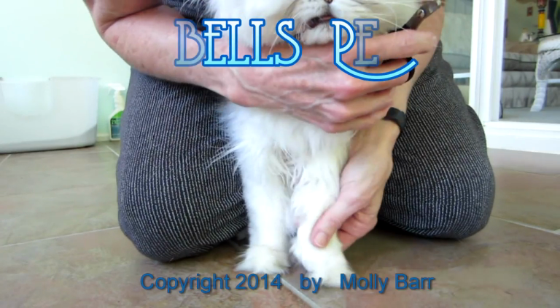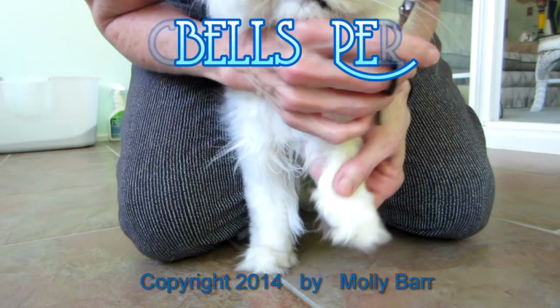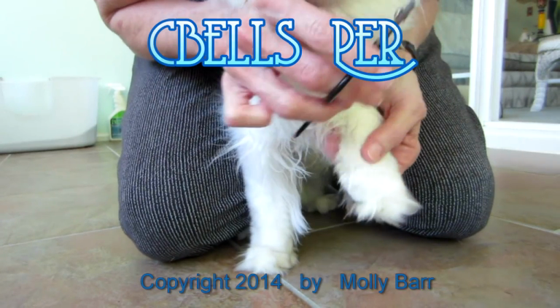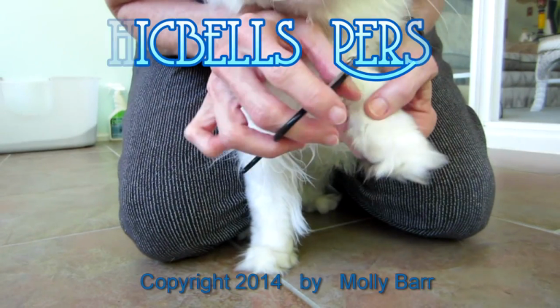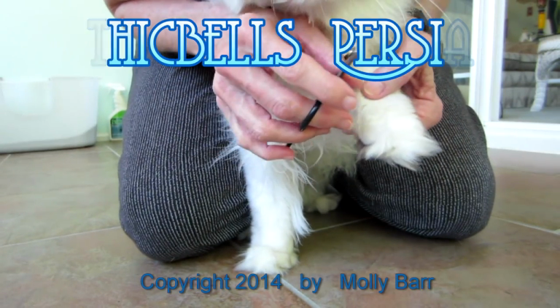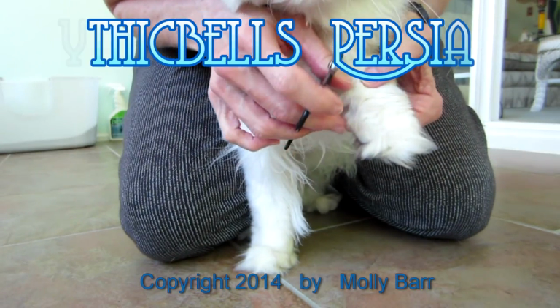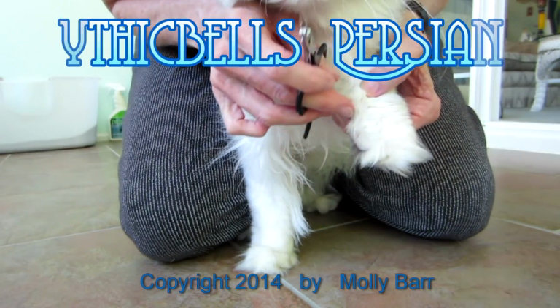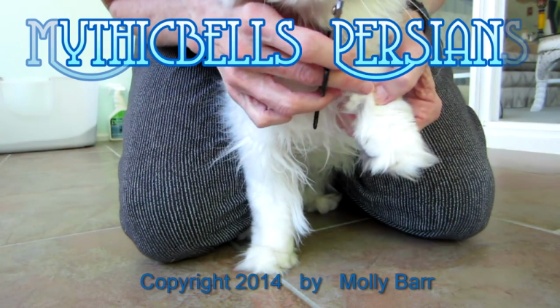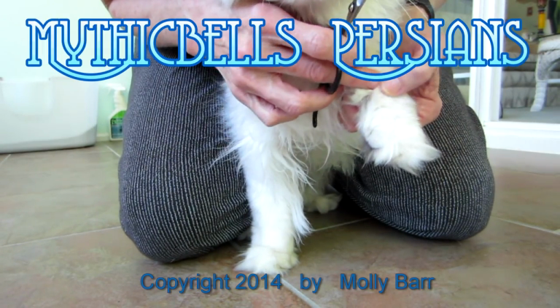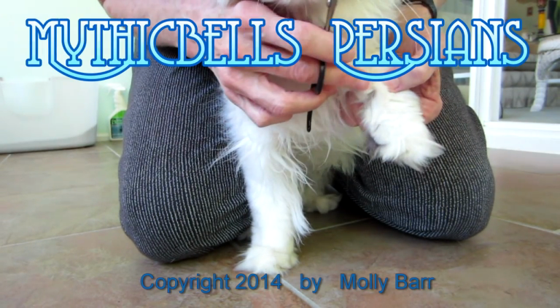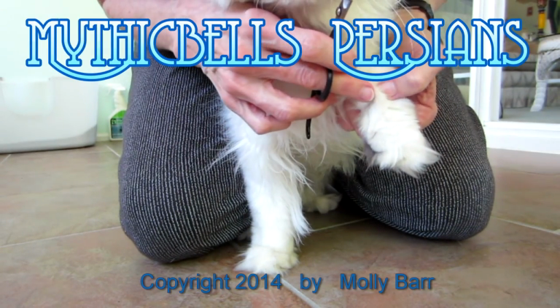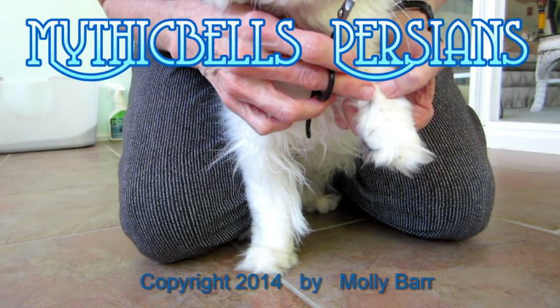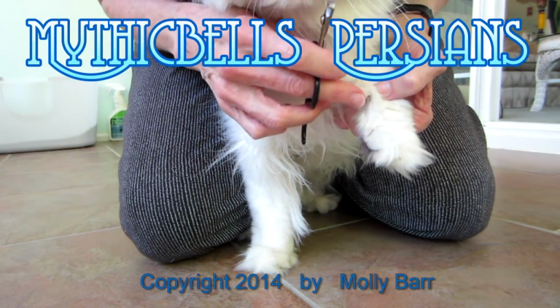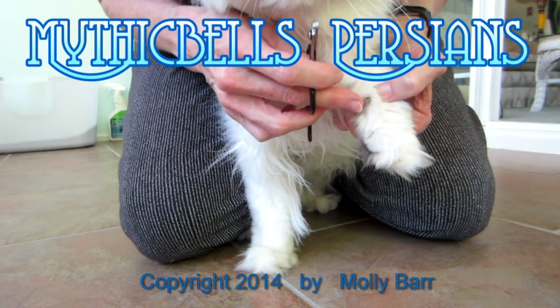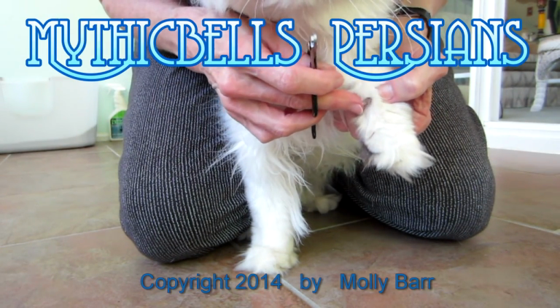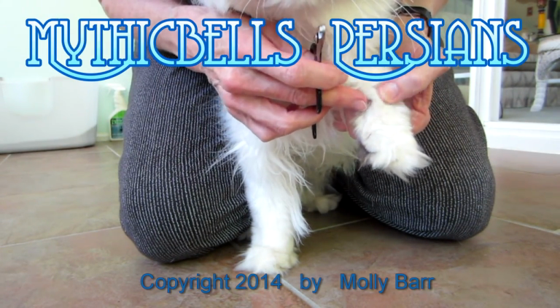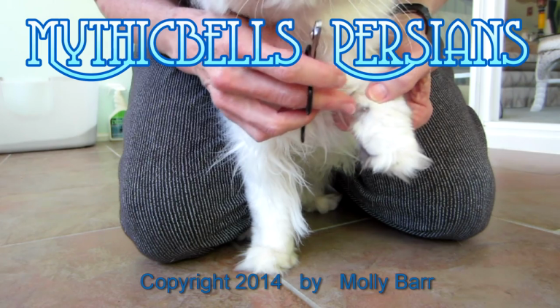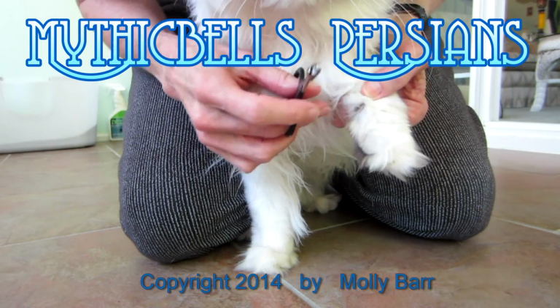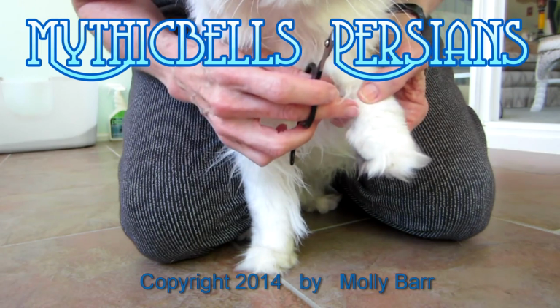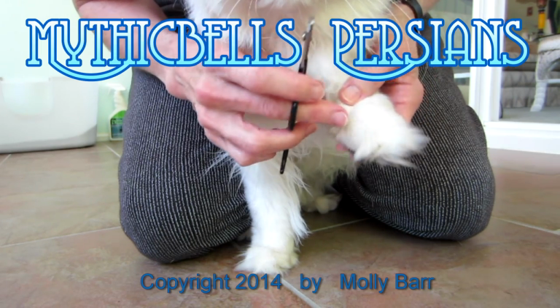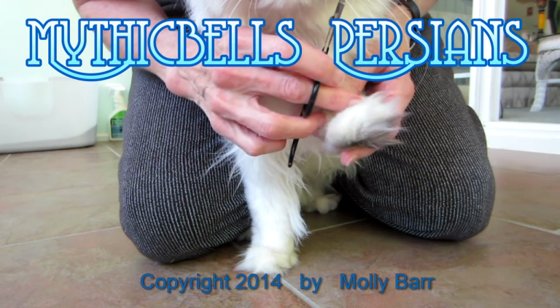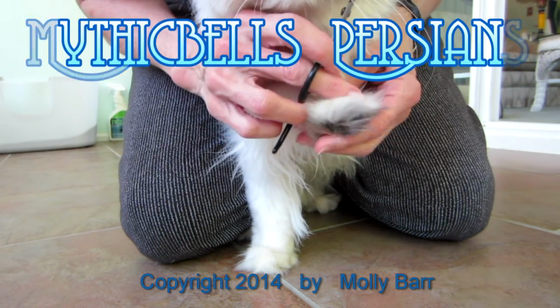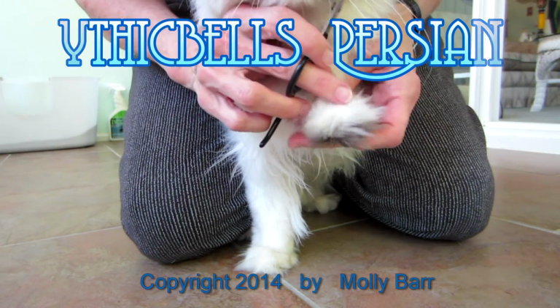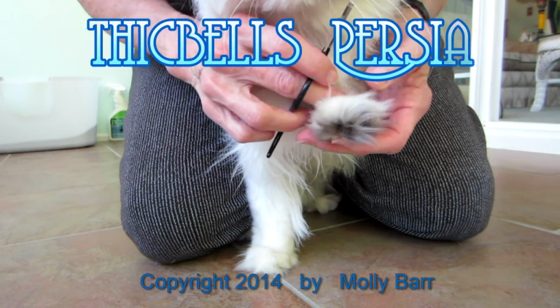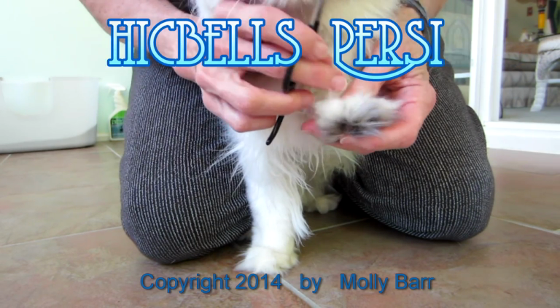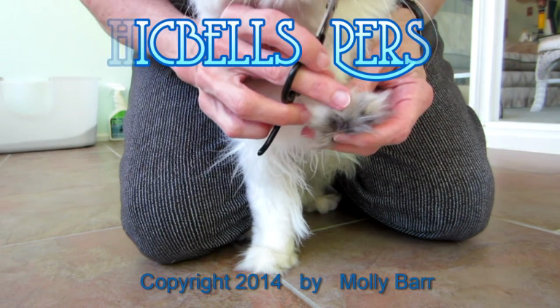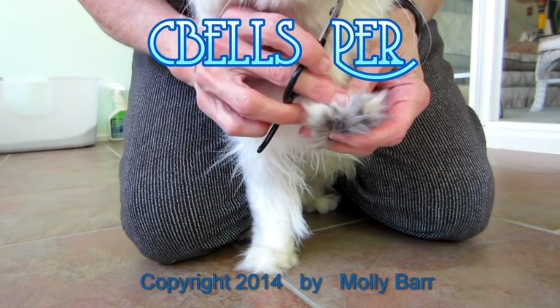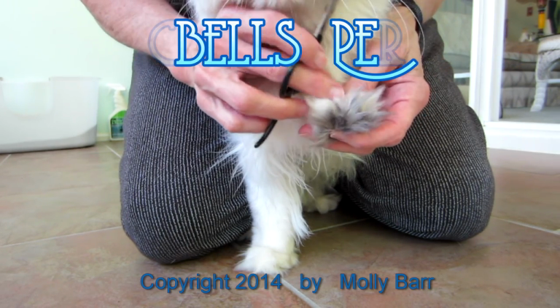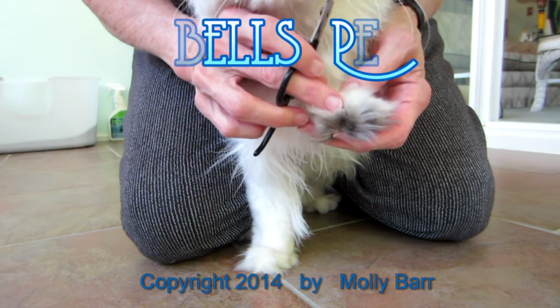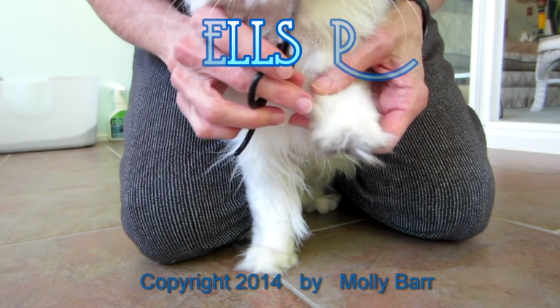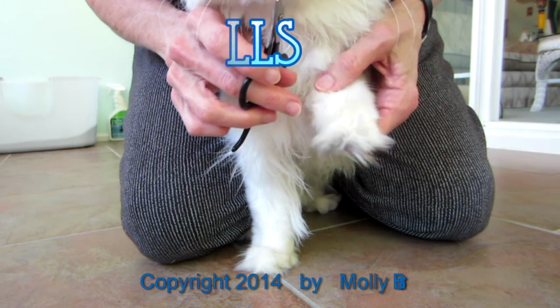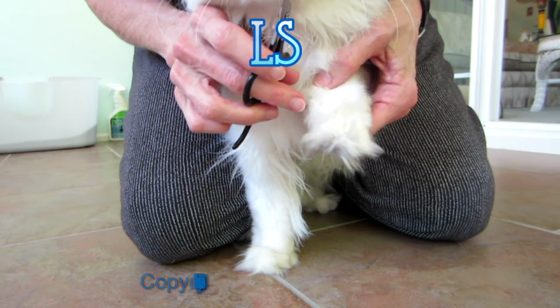We try clipping the claws once a month. It's the beginning of the month, so we've already done a few kitties. We've got Nomad here.